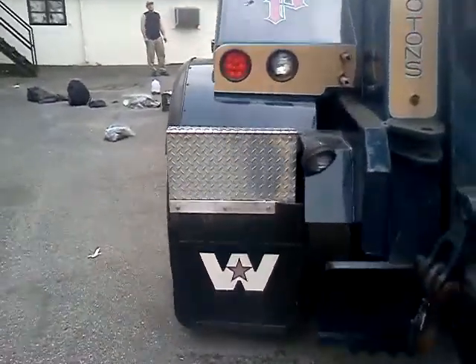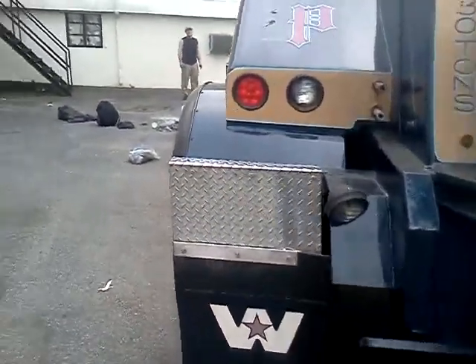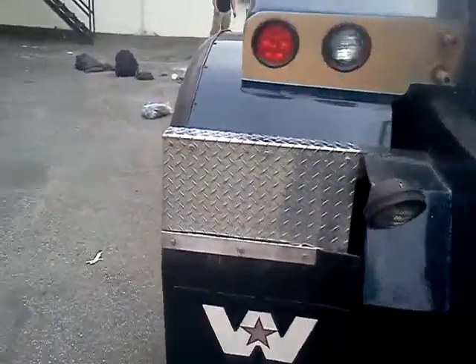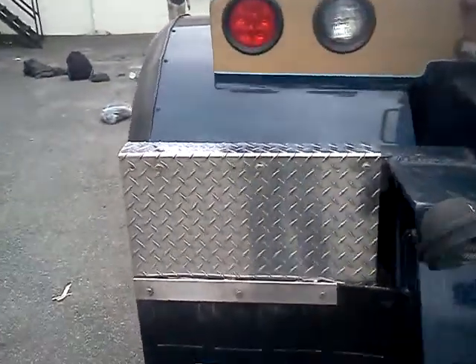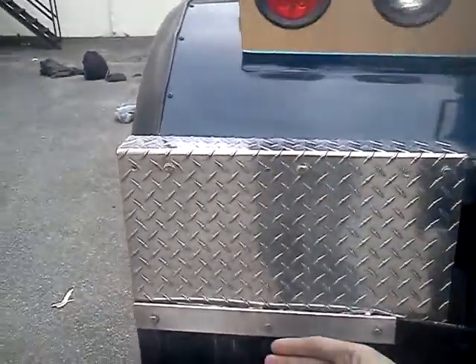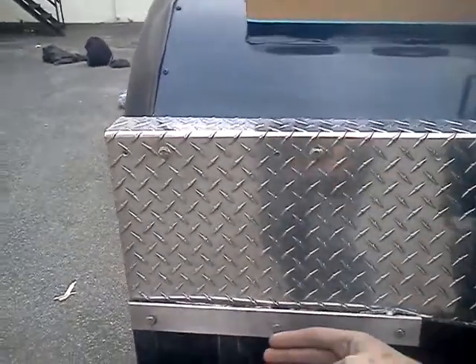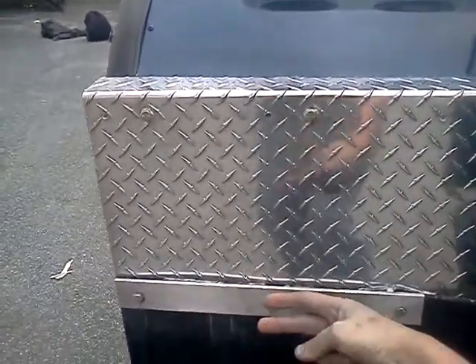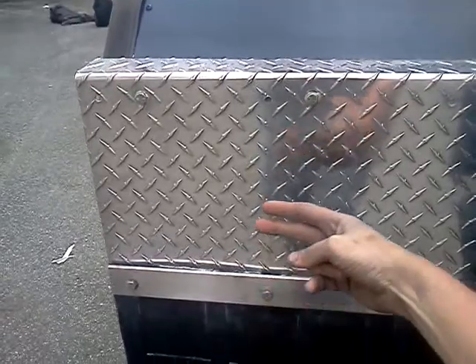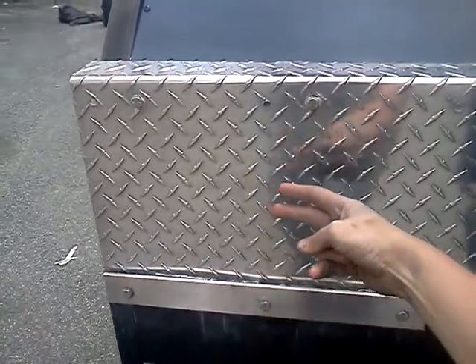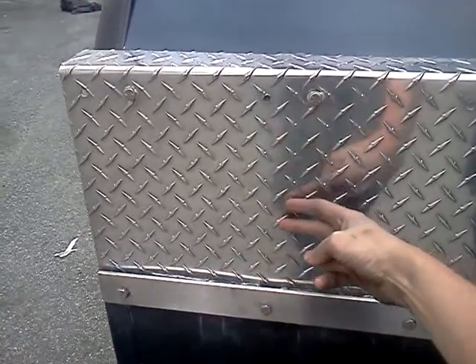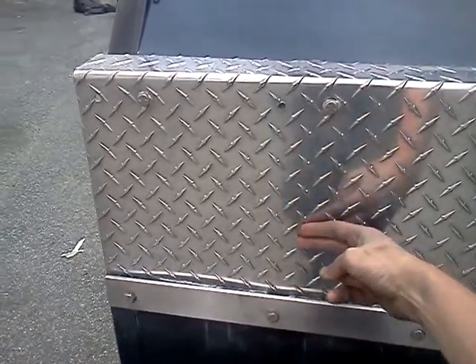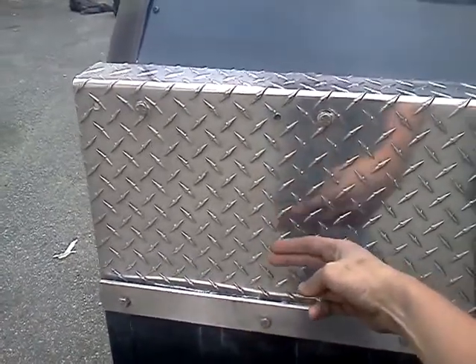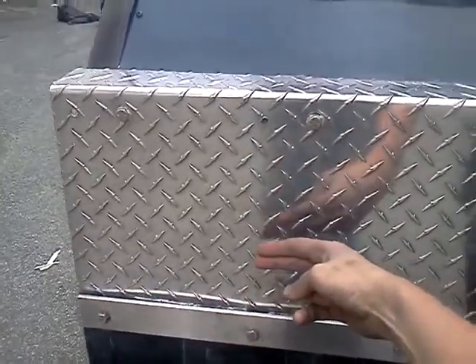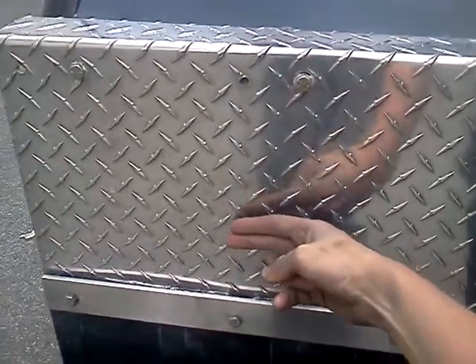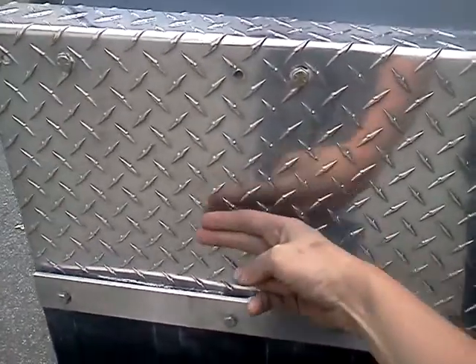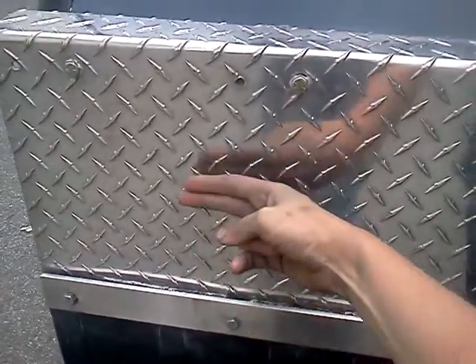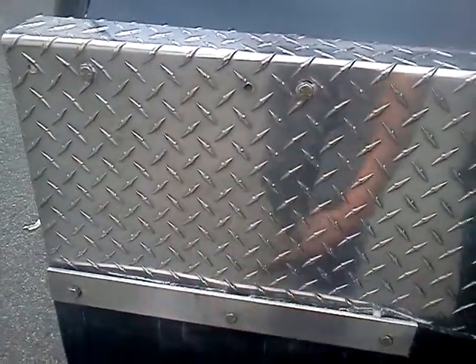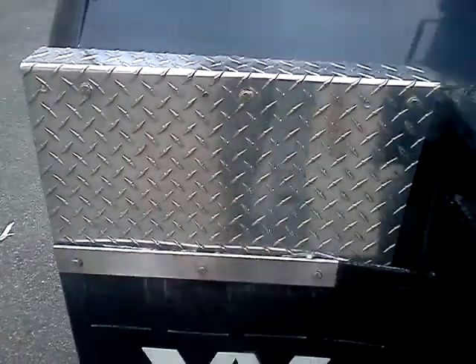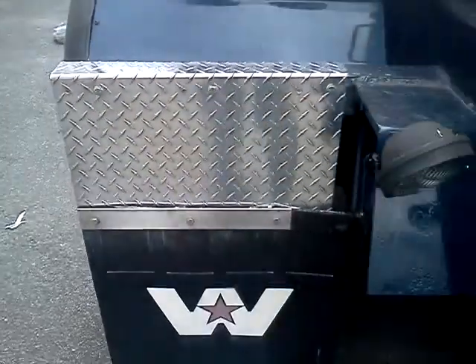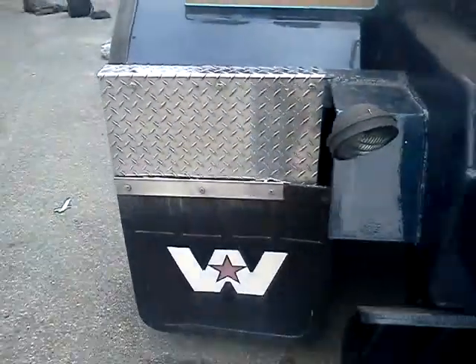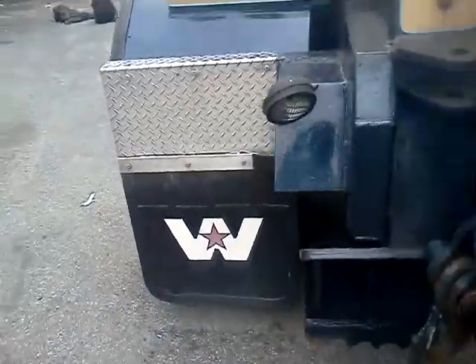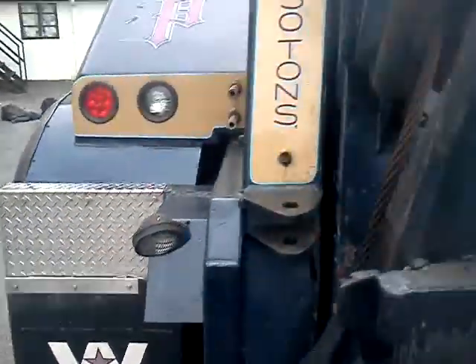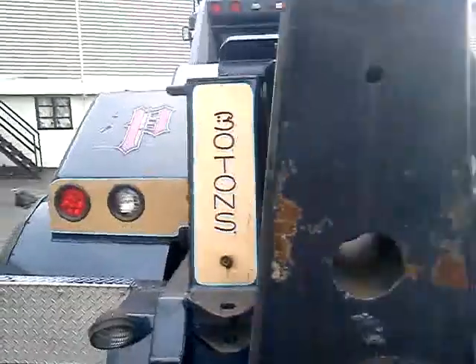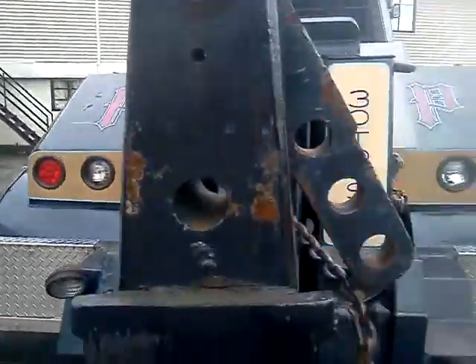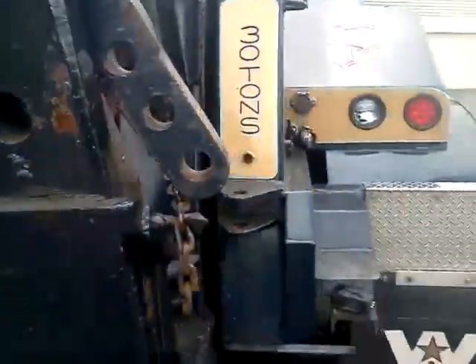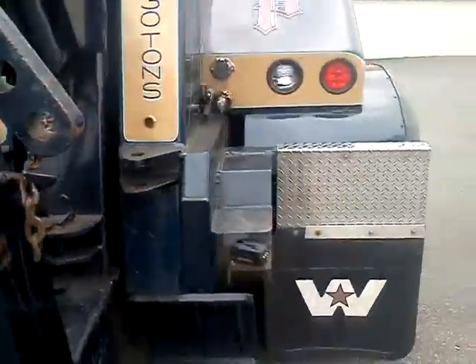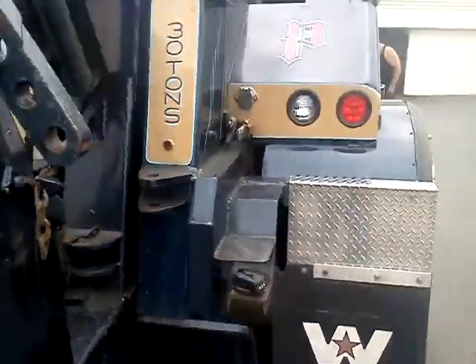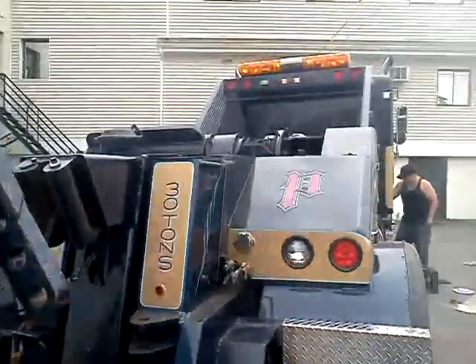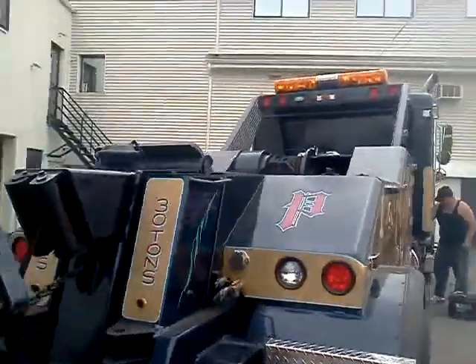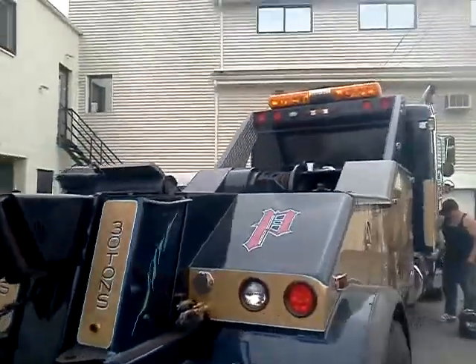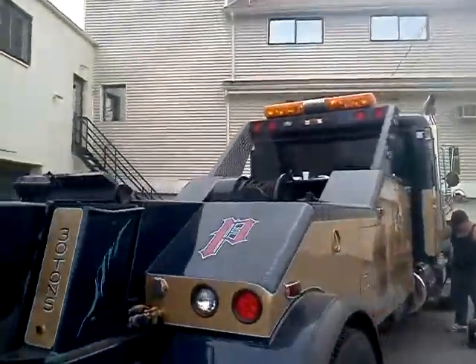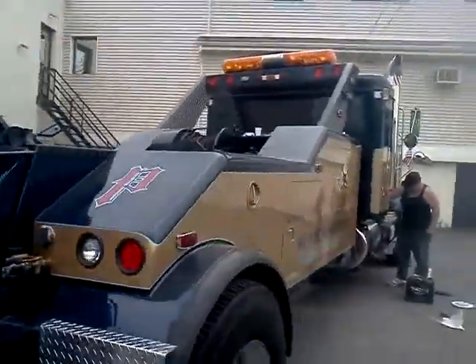Diamond plate does justice right here. All day. That's what we do. That's Indiglo Shine.